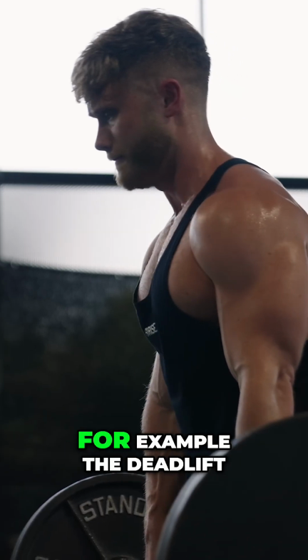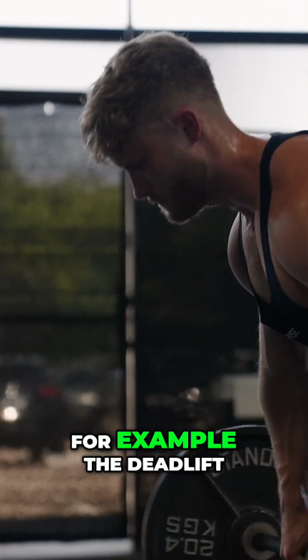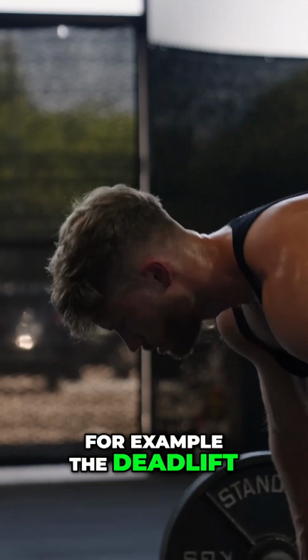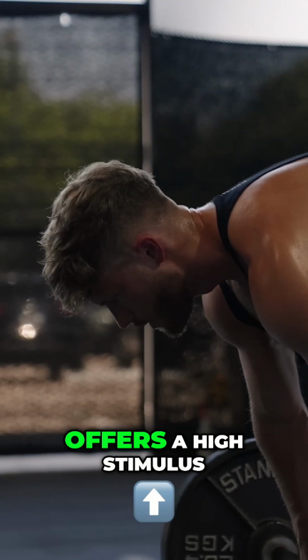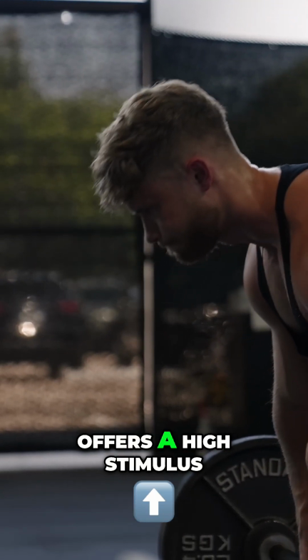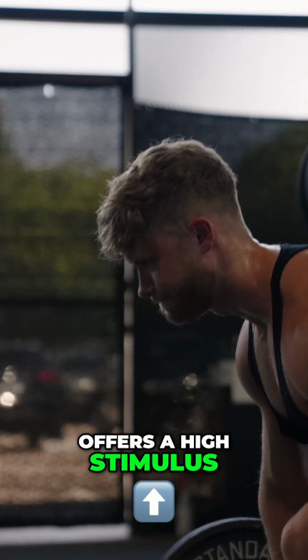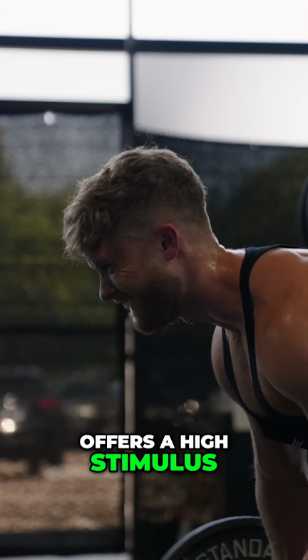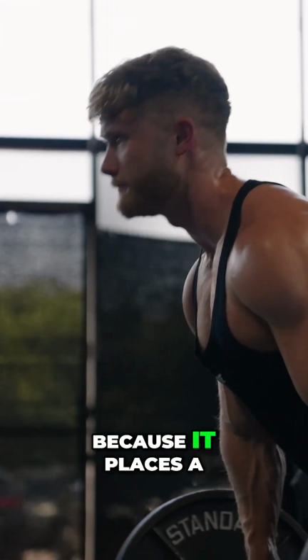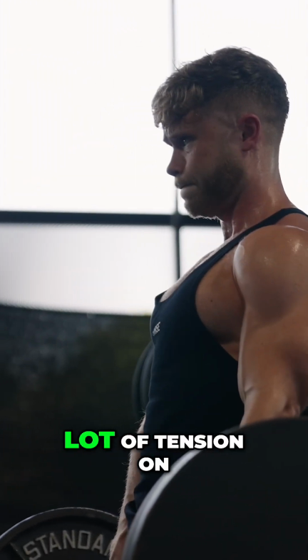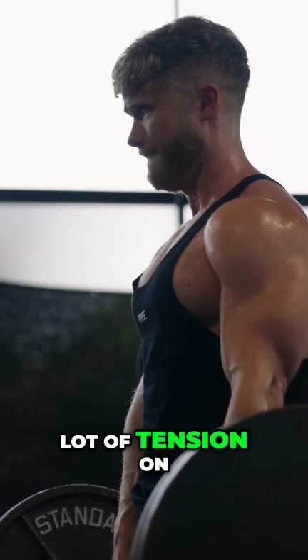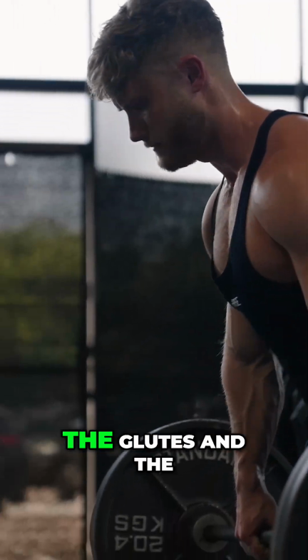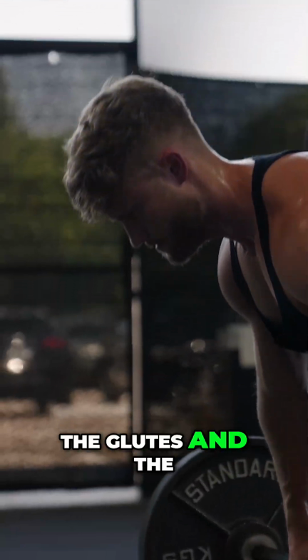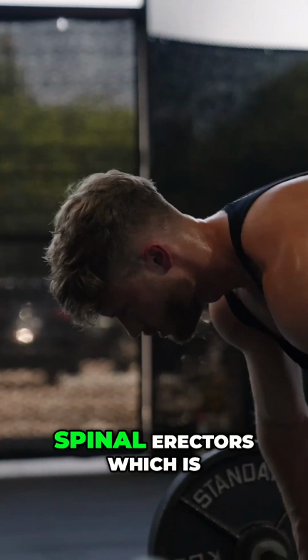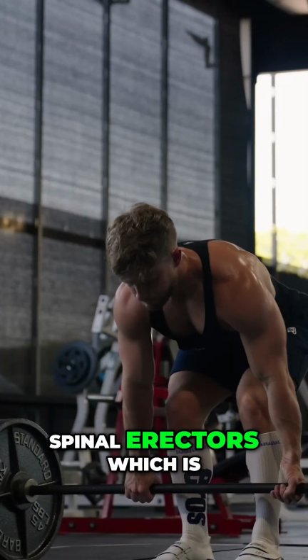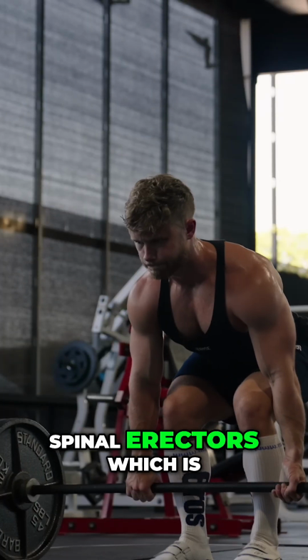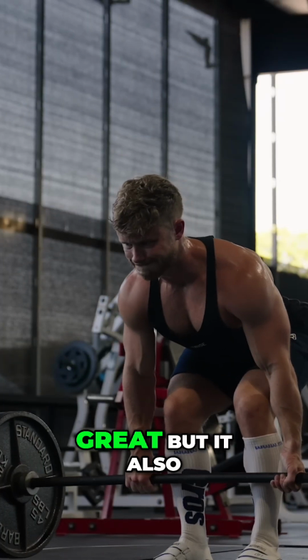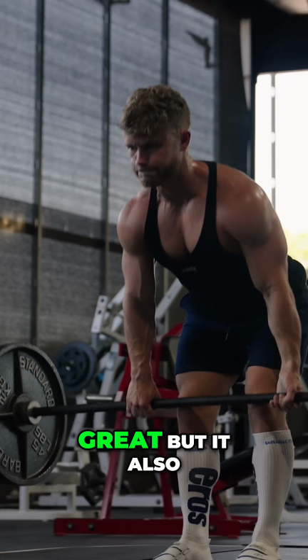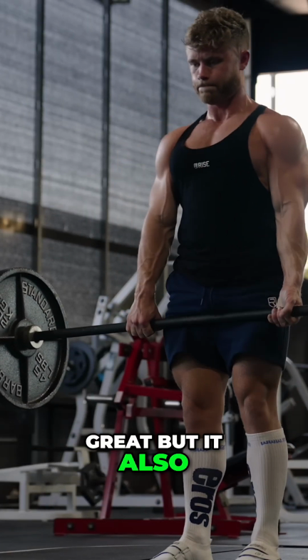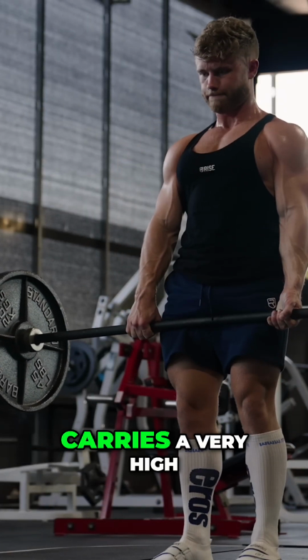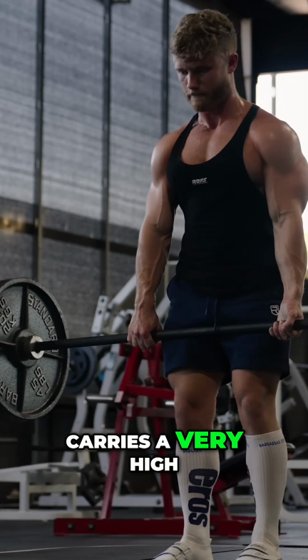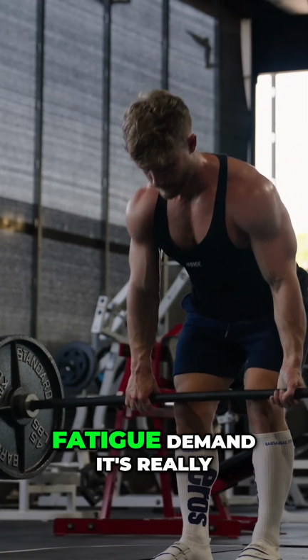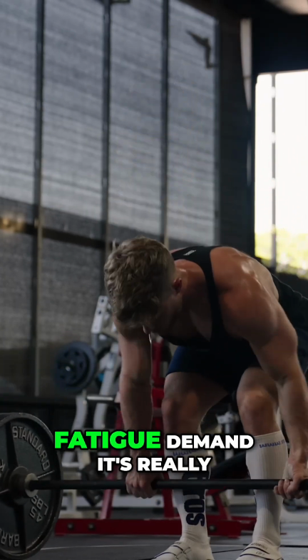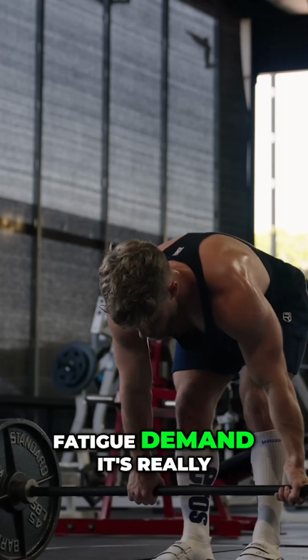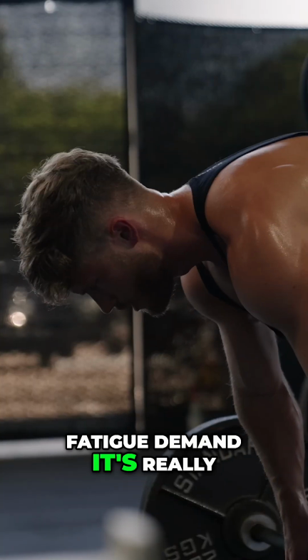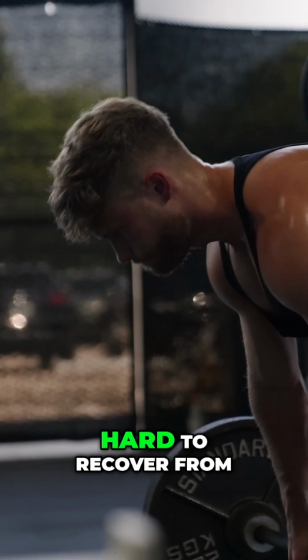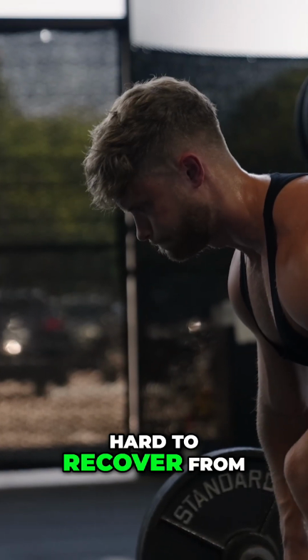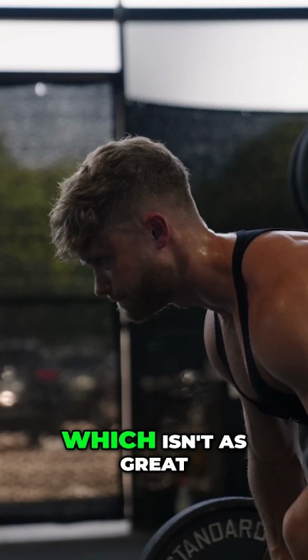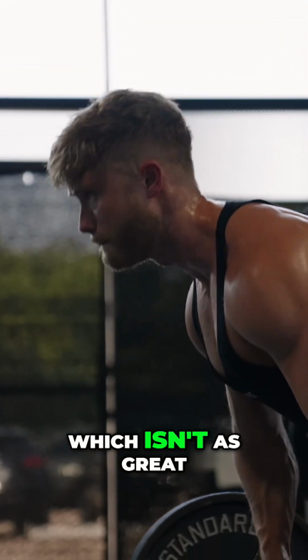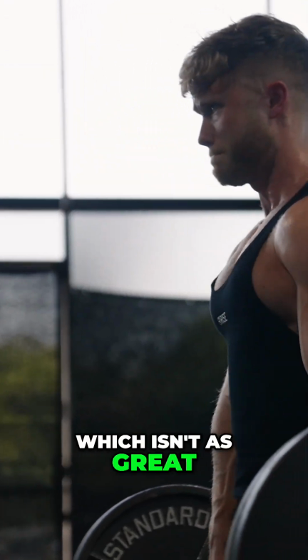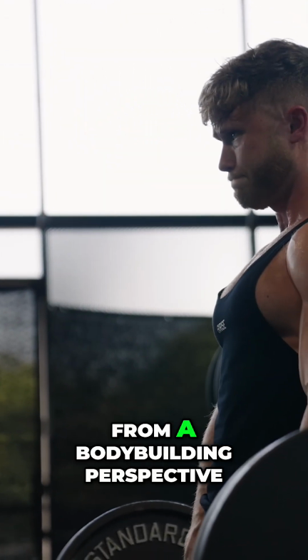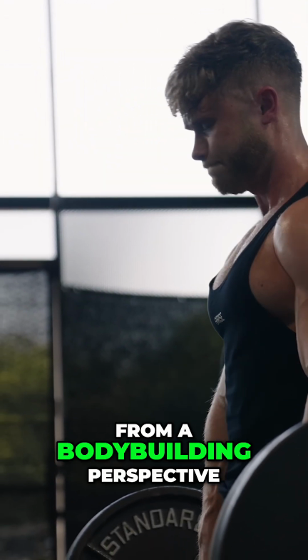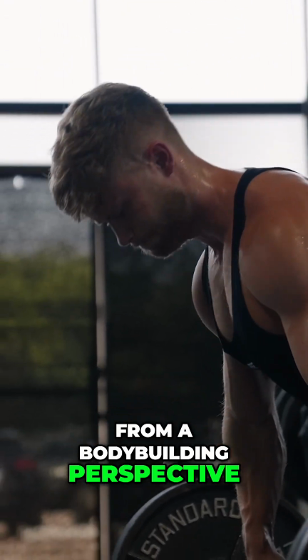For example, the deadlift offers a high stimulus because it places a lot of tension on the glutes and the spinal erectors, which is great, but it also carries a very high fatigue demand — it's really hard to recover from — which isn't as great from a bodybuilding perspective.